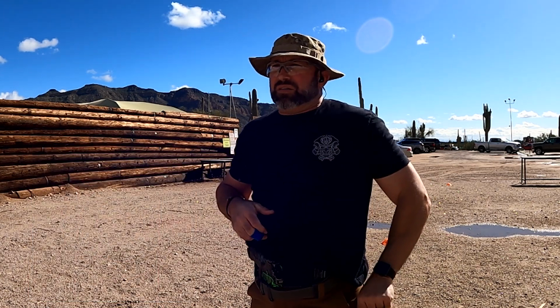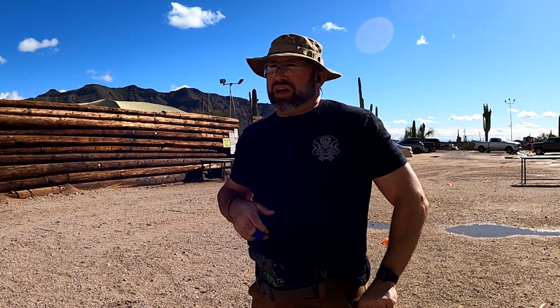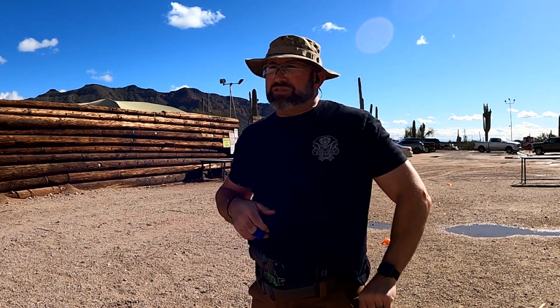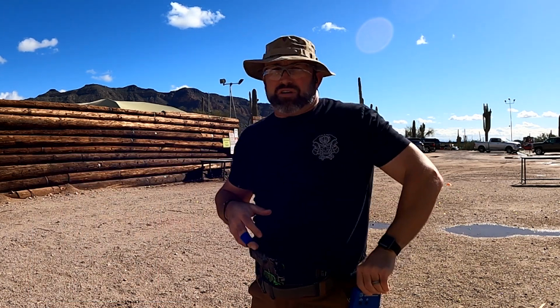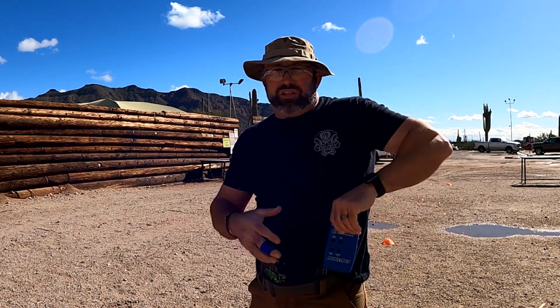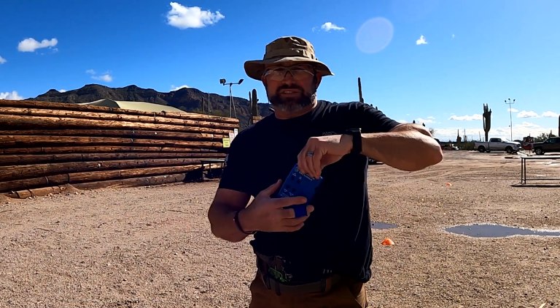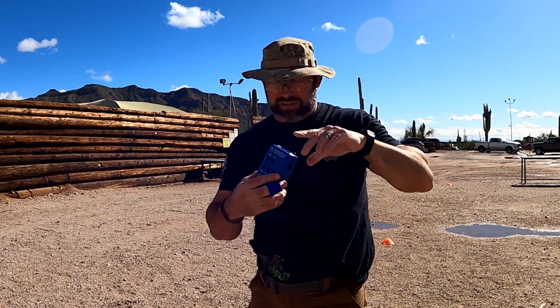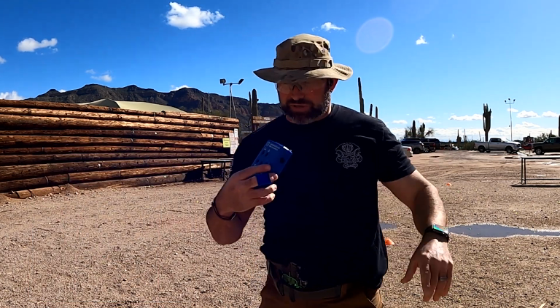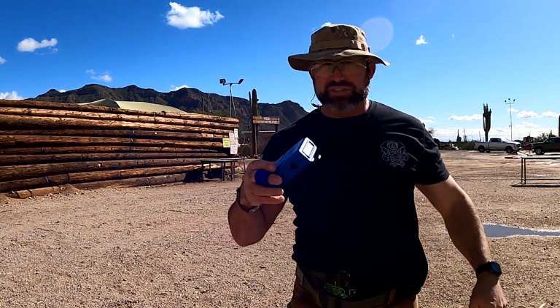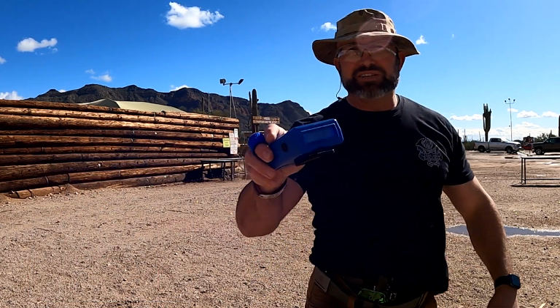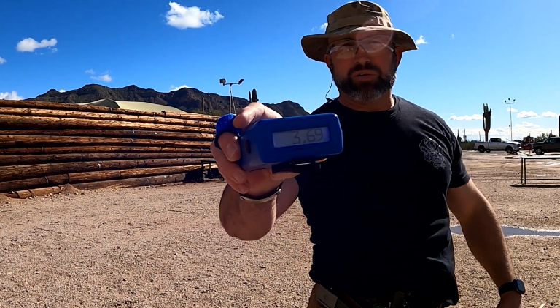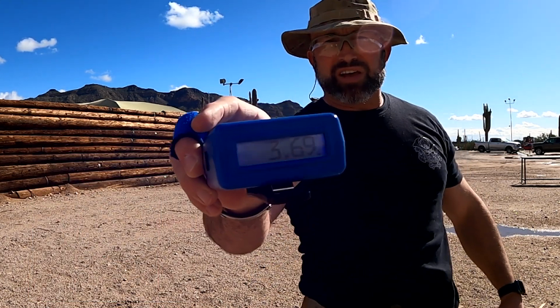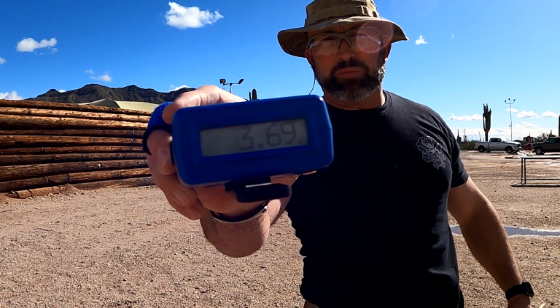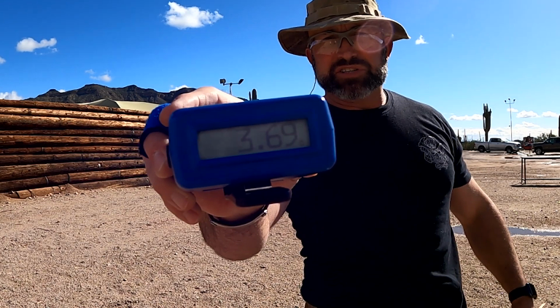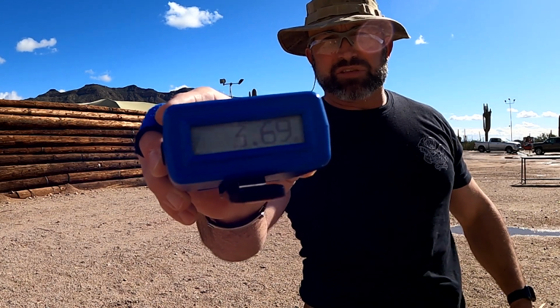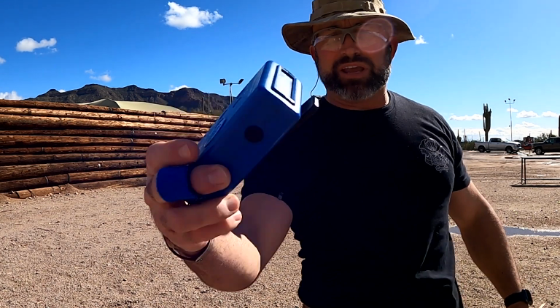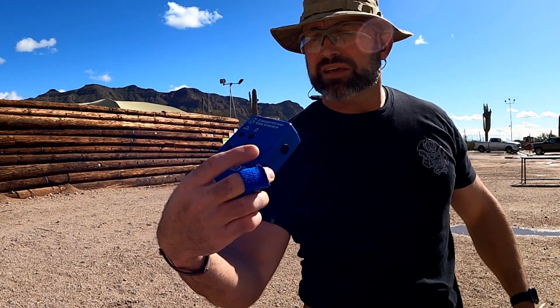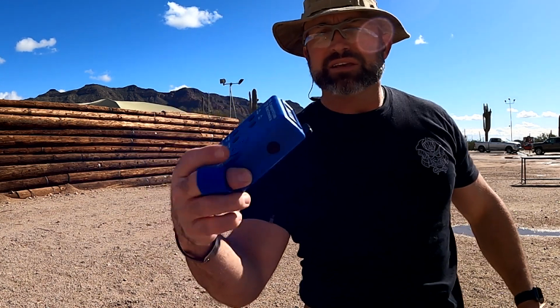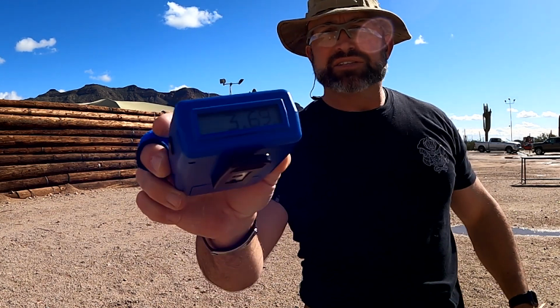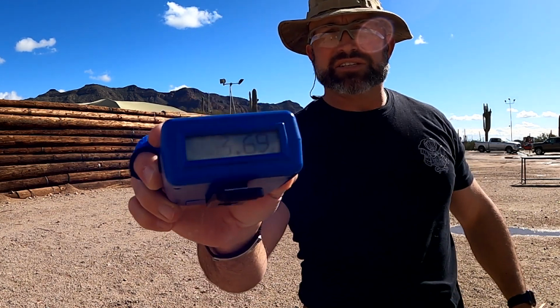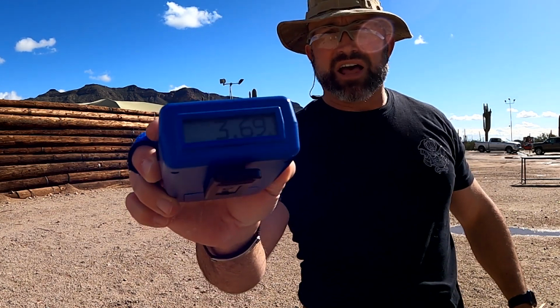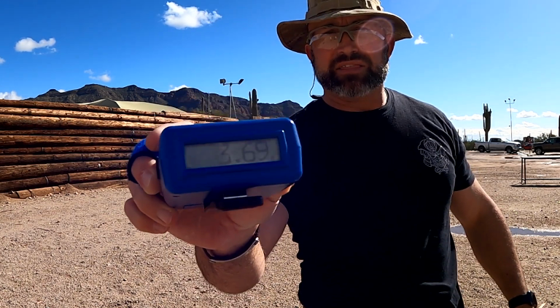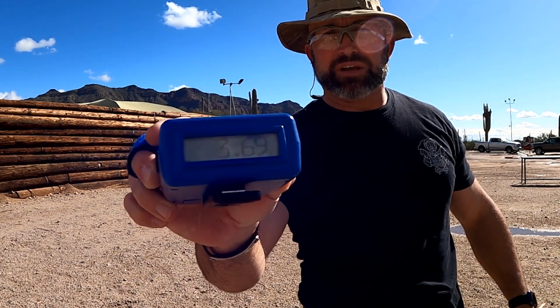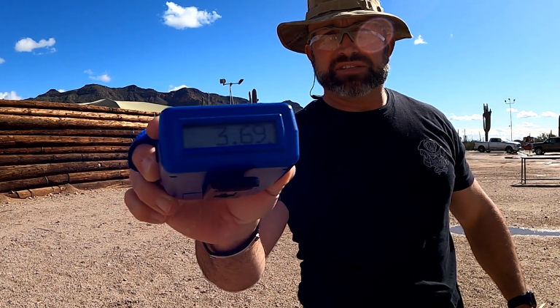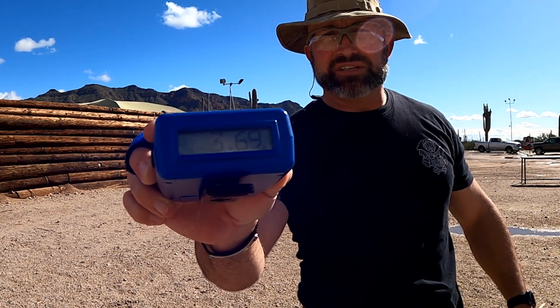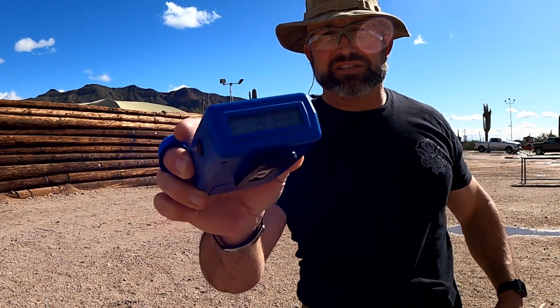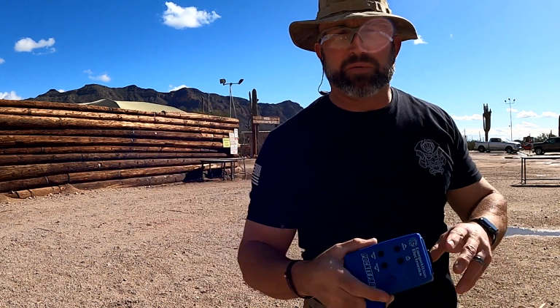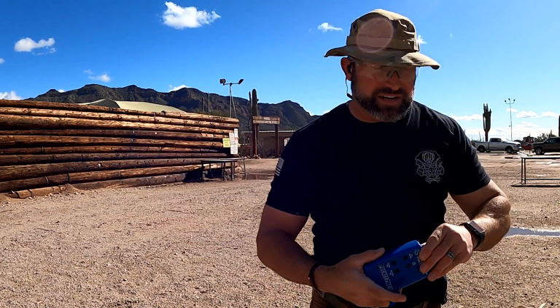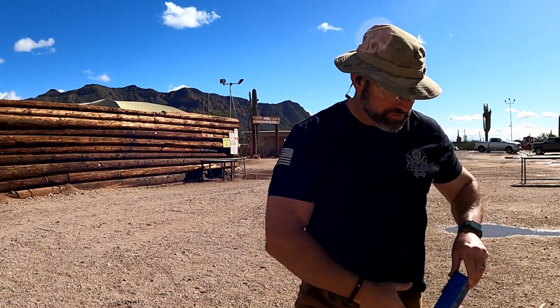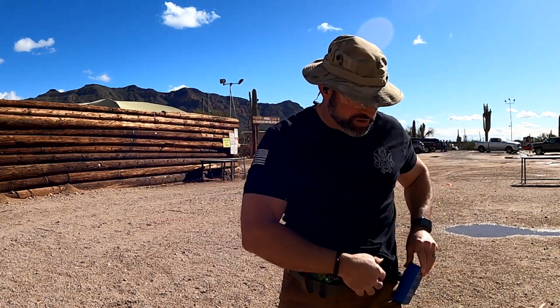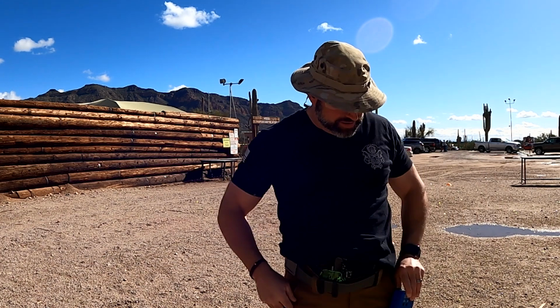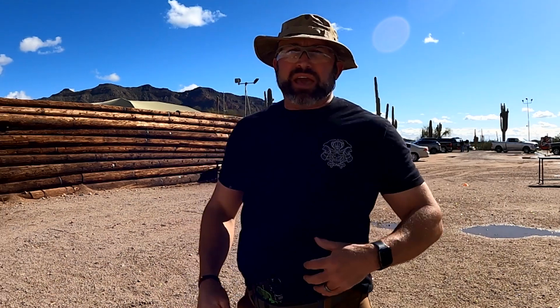Those are all inside. Total time was 3.69. I'm going to write that down real quick.